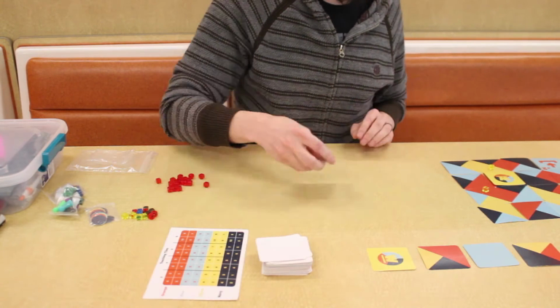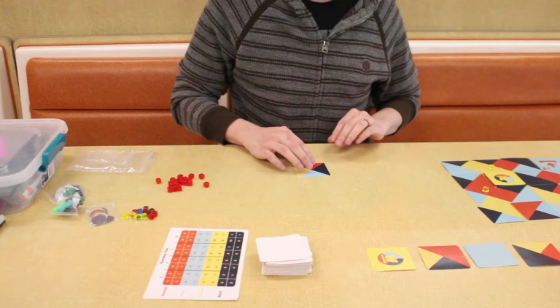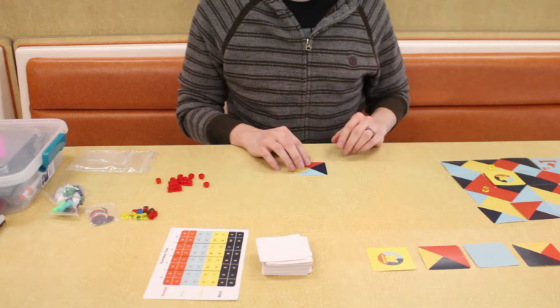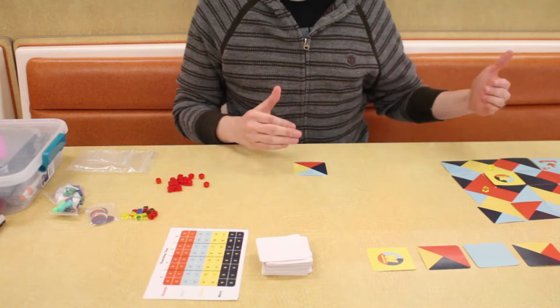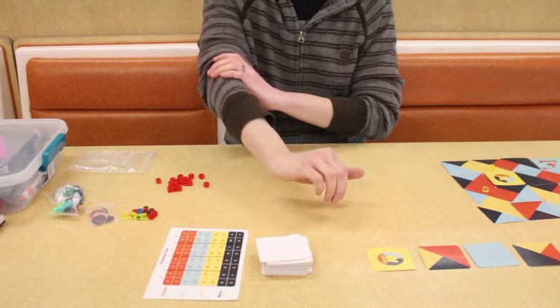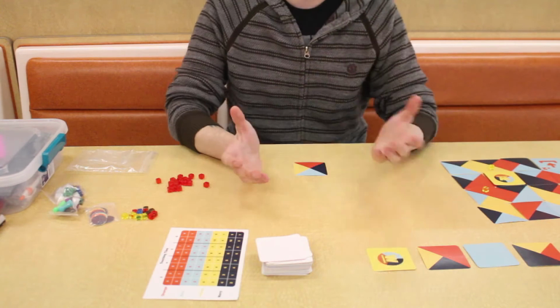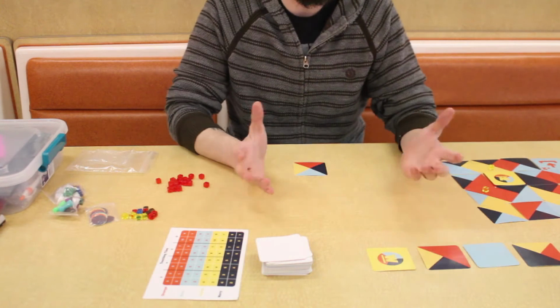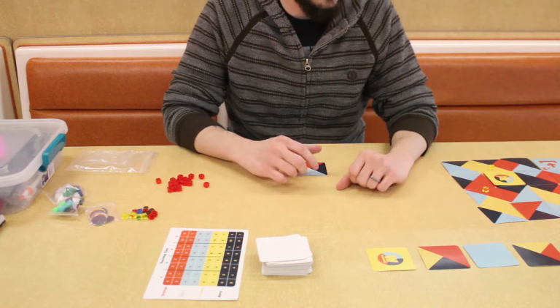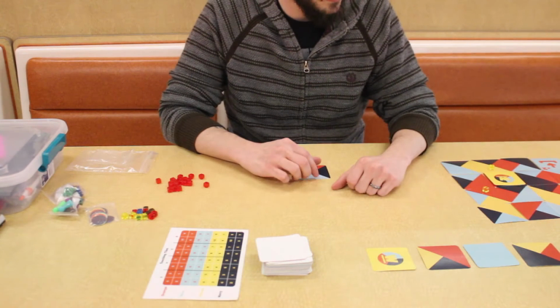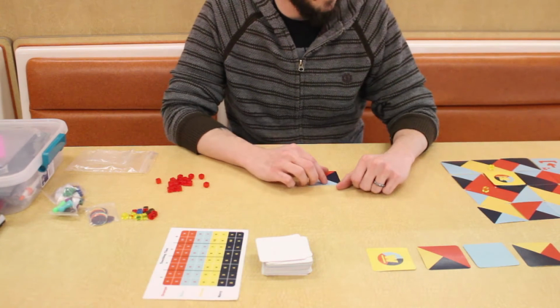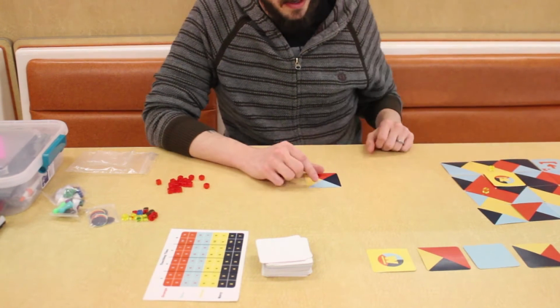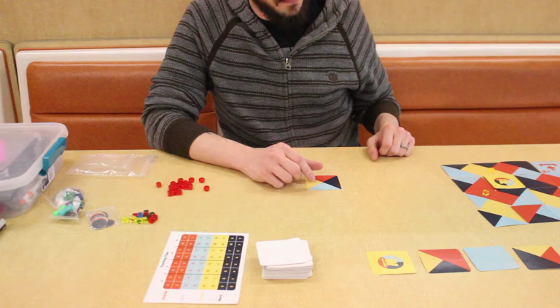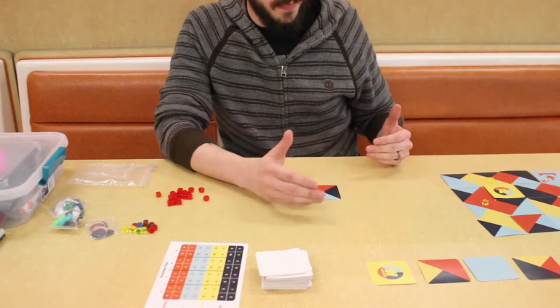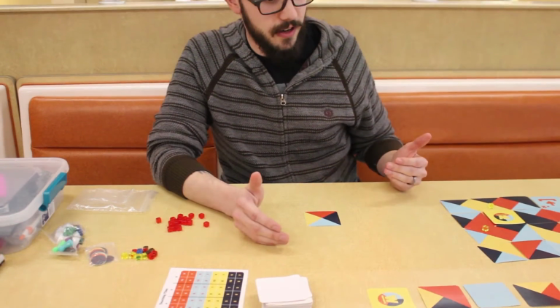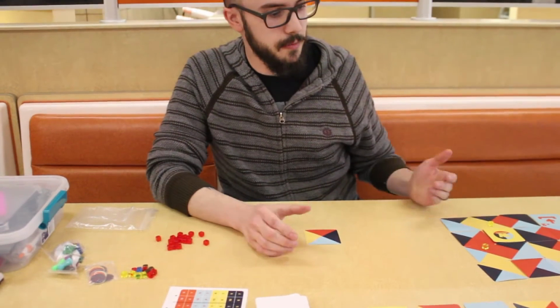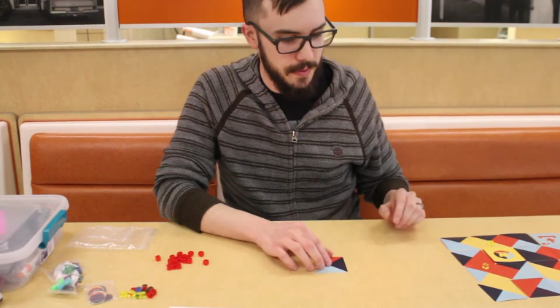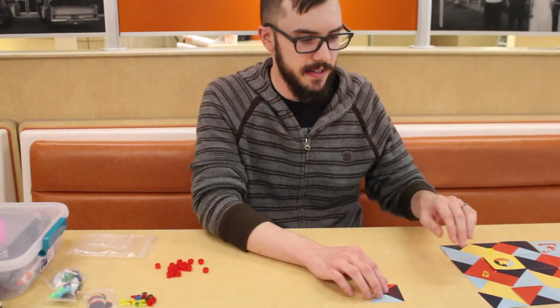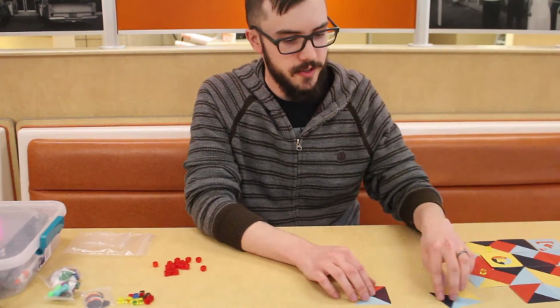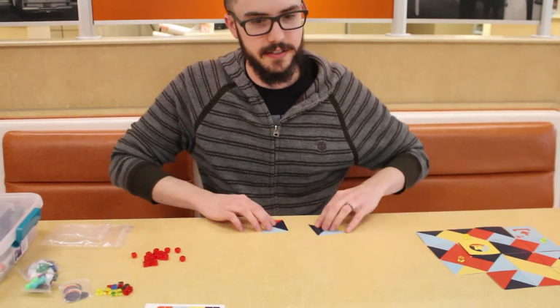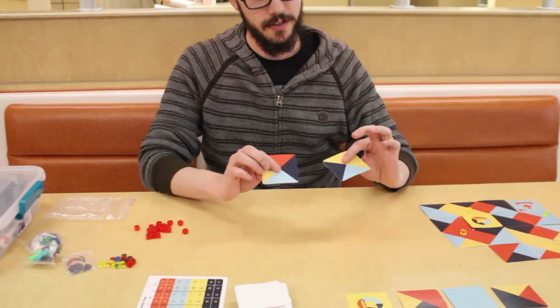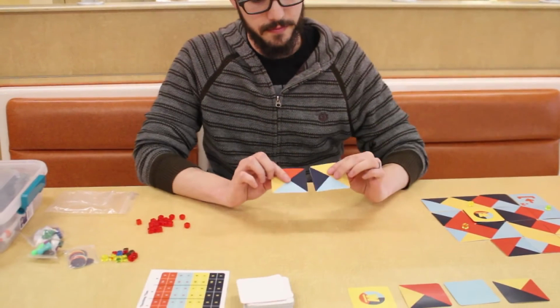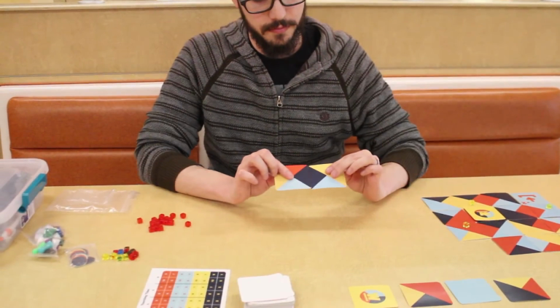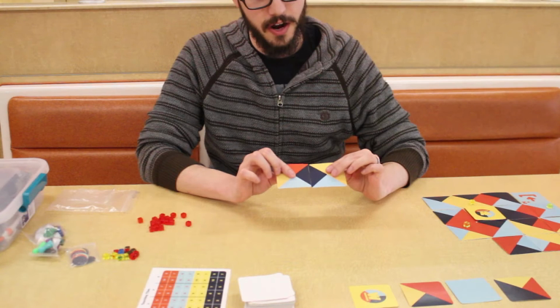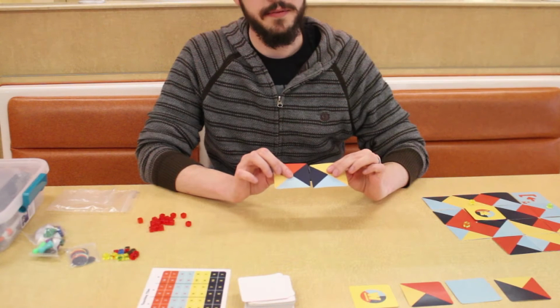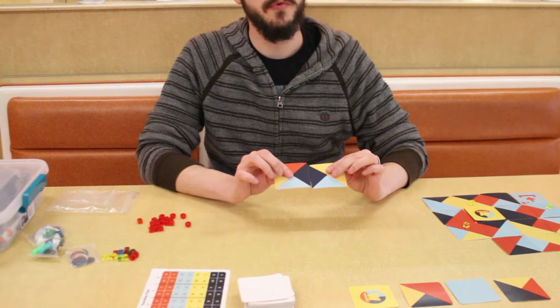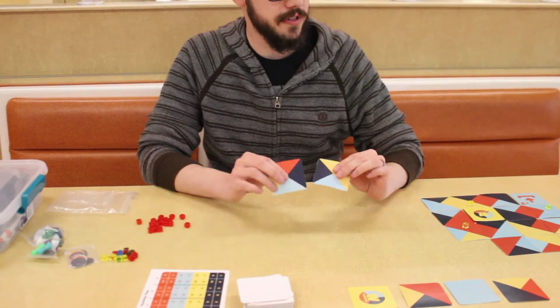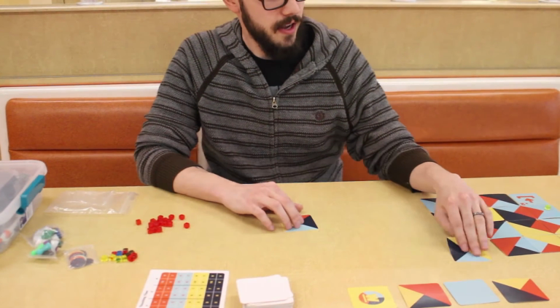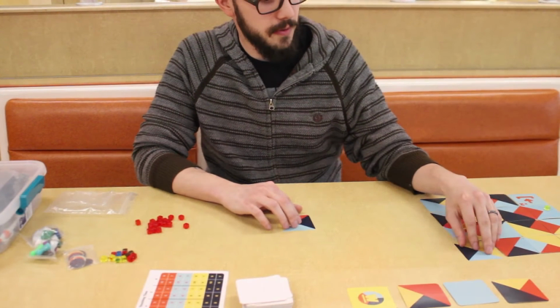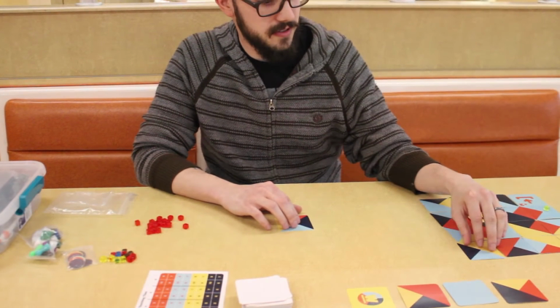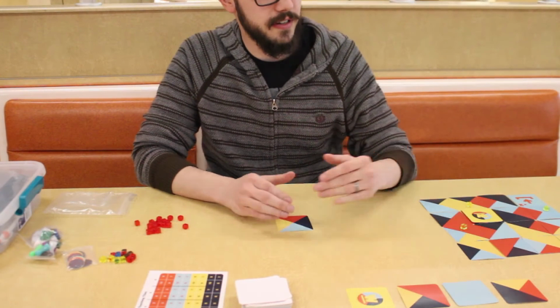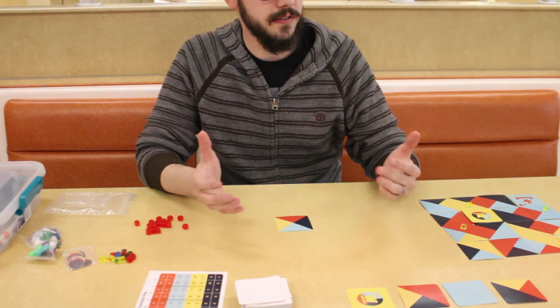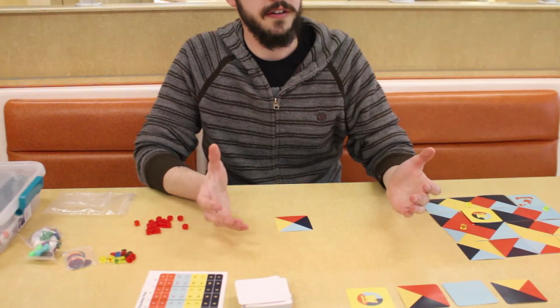You draw one, place it down, and you just keep expanding. It's really simple — just expanding your color, trying to block other people's colors so they can't make any more scoring.